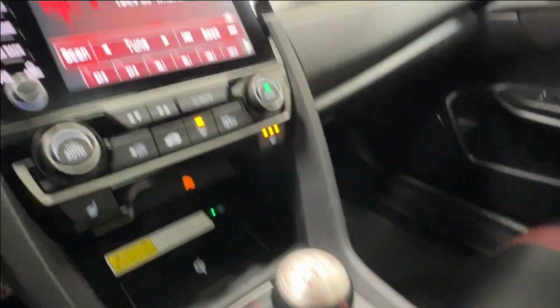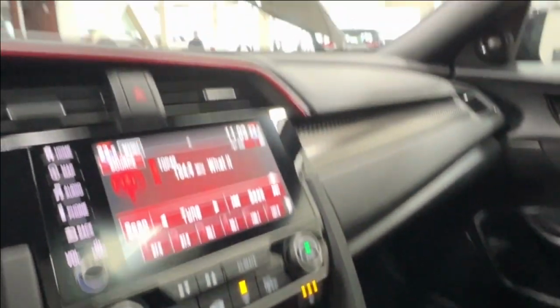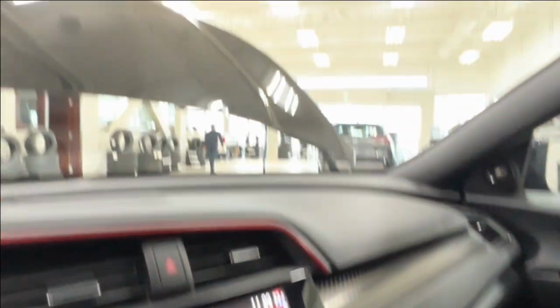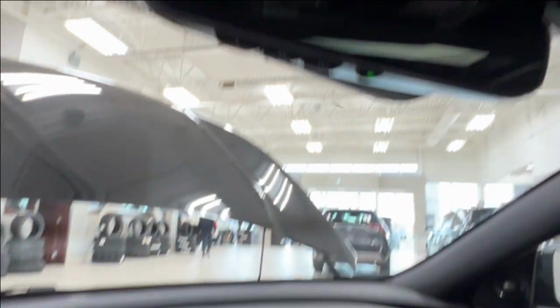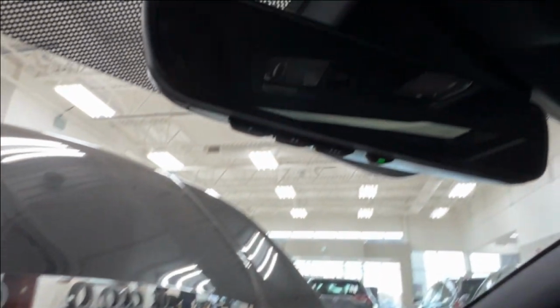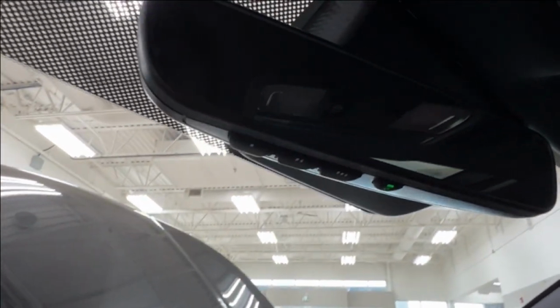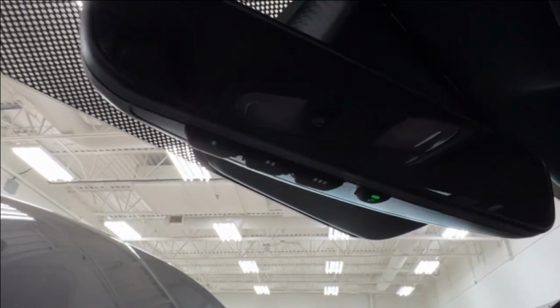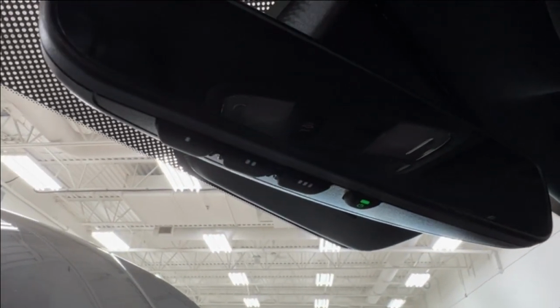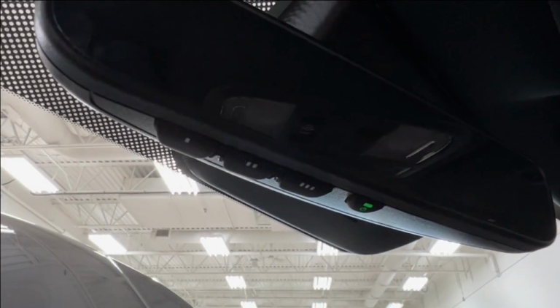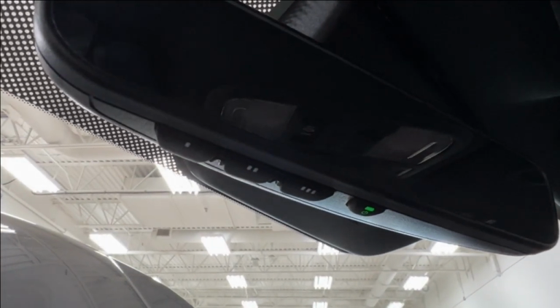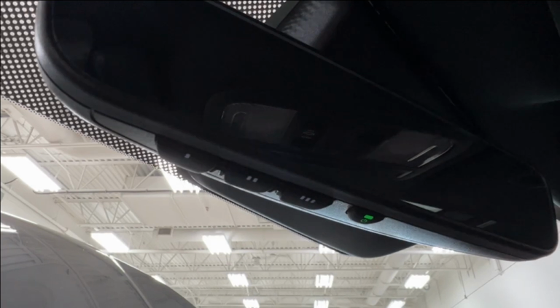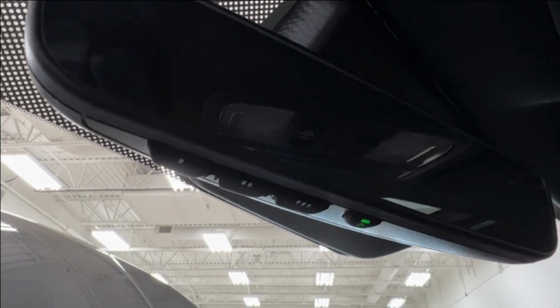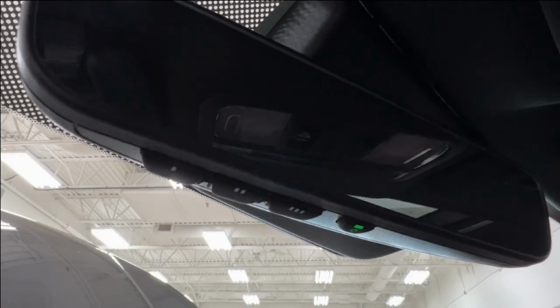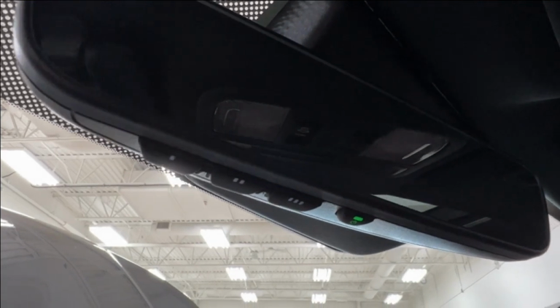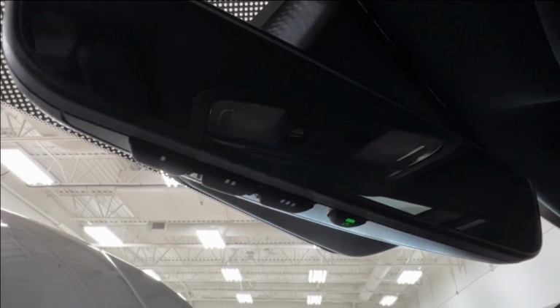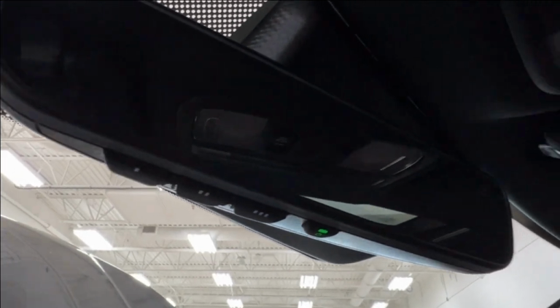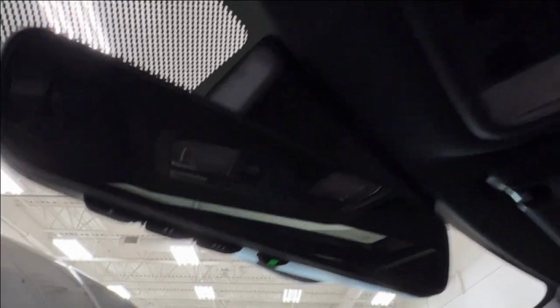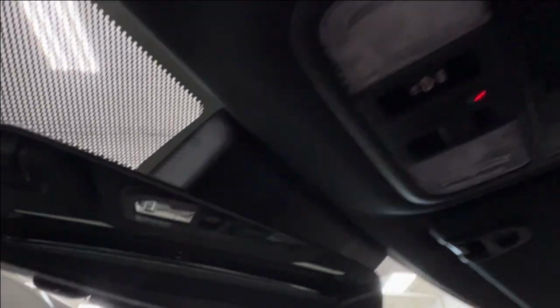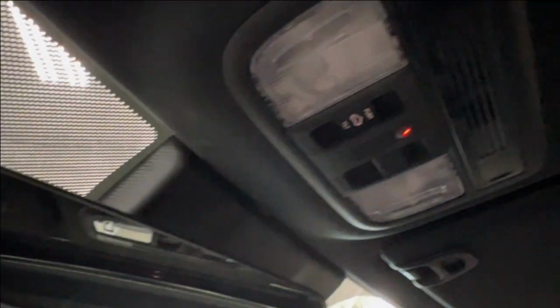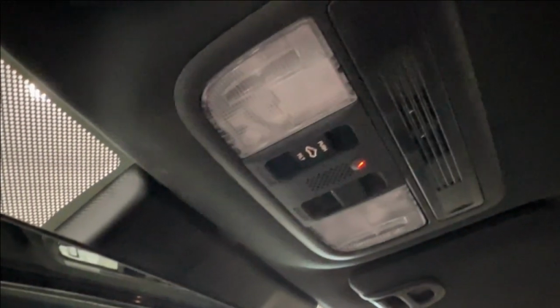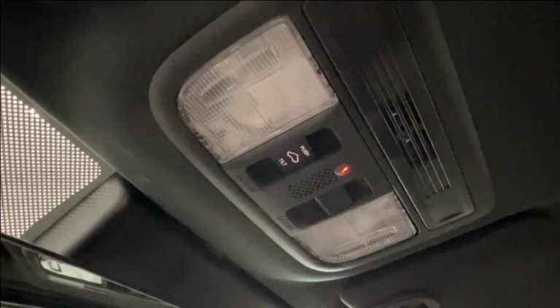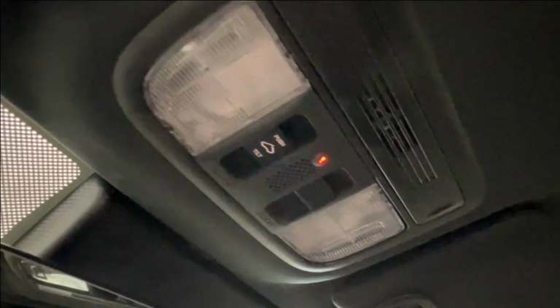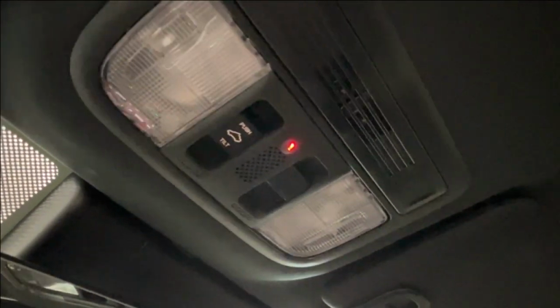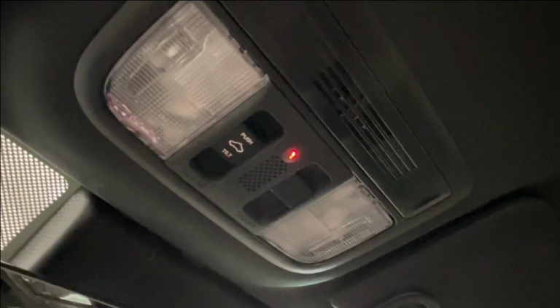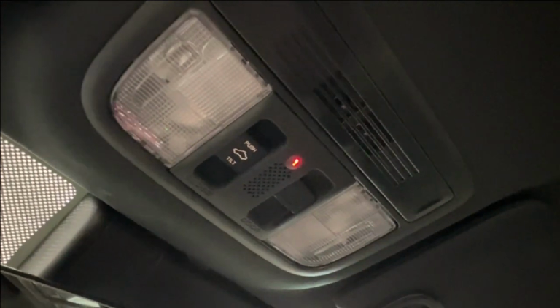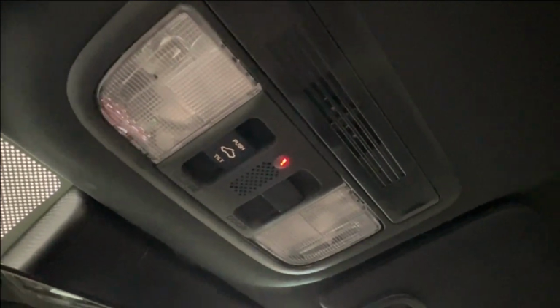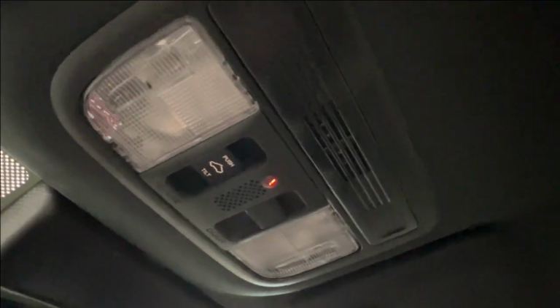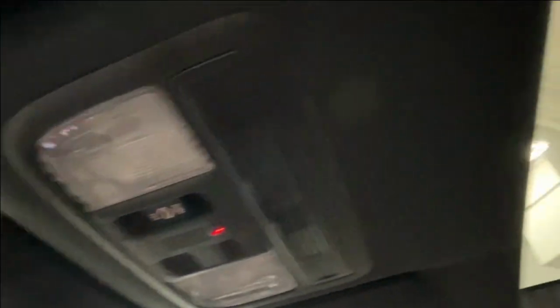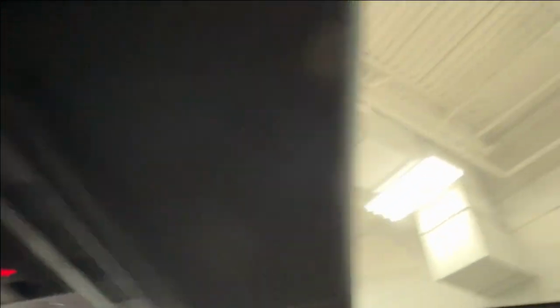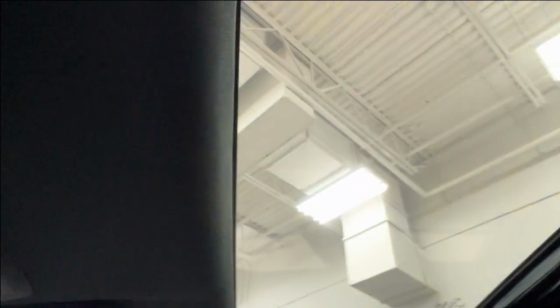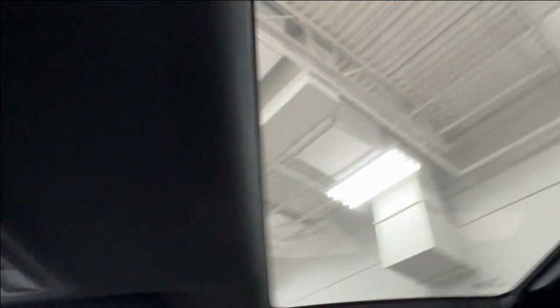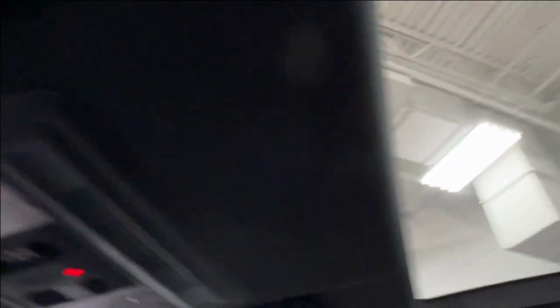Last but not least, up overhead on your rearview mirror you have controls — one, two, or three dots — those are your garage door openers. Above that you have your overhead lighting and controls for your moonroof.